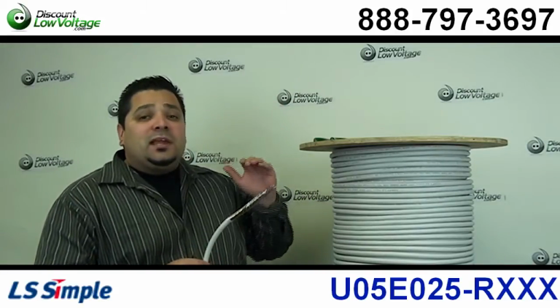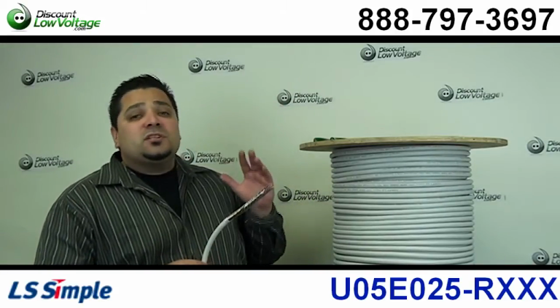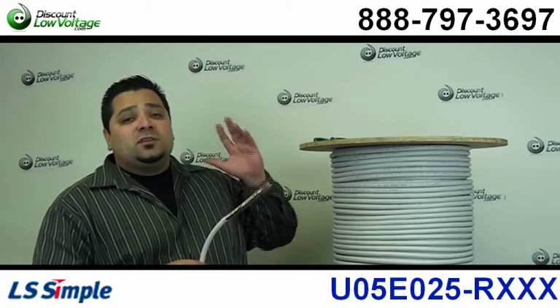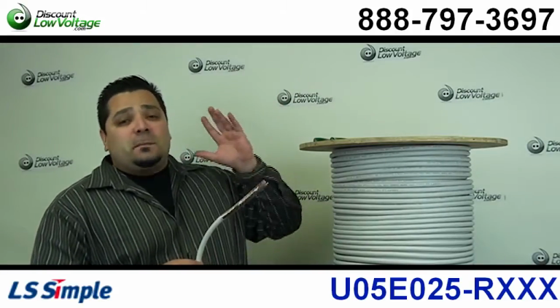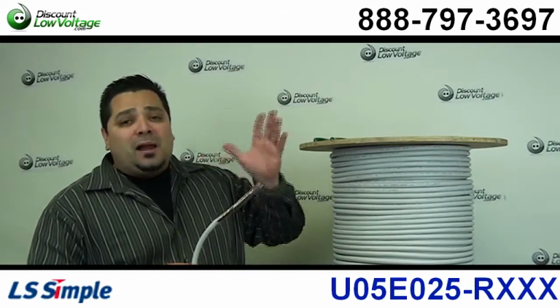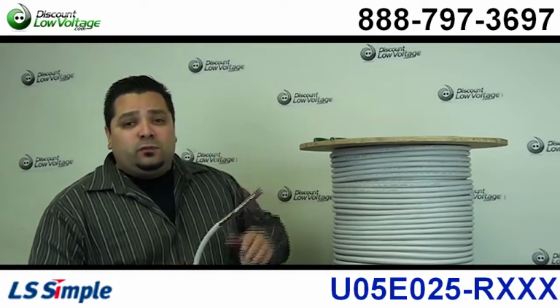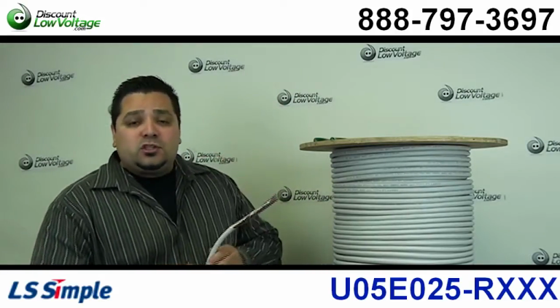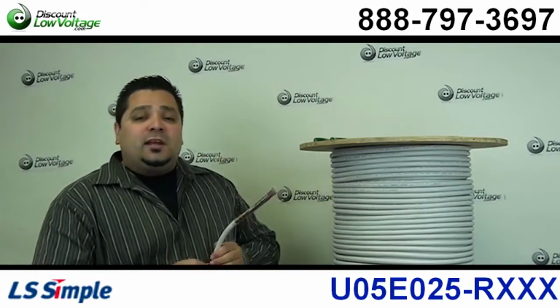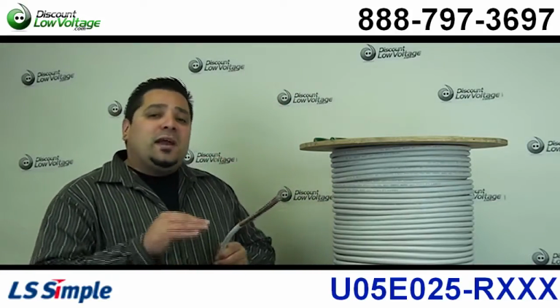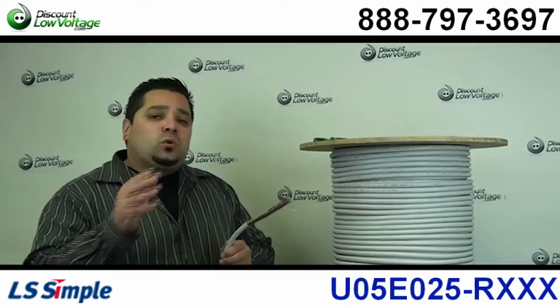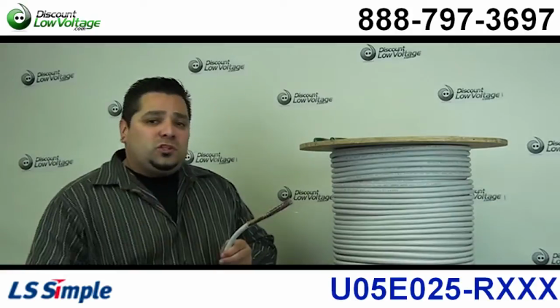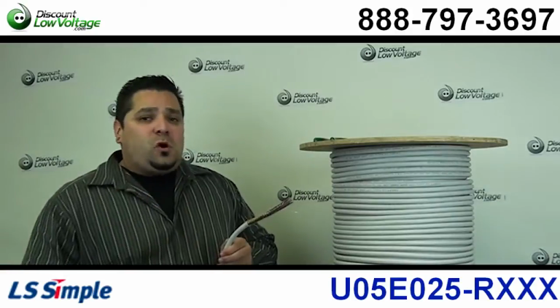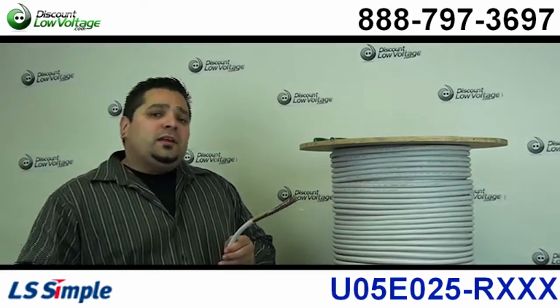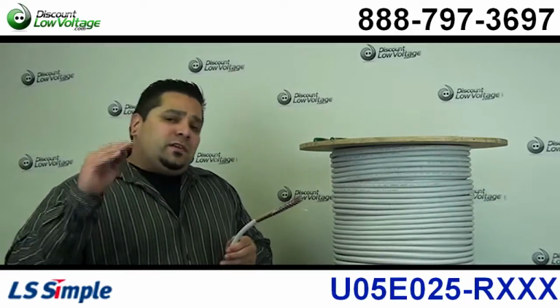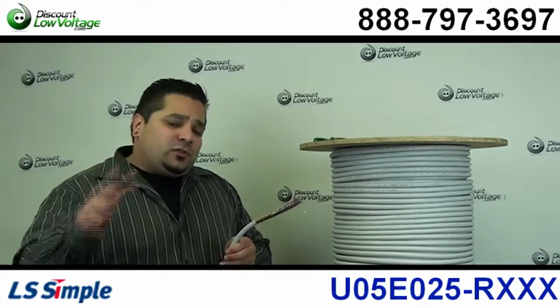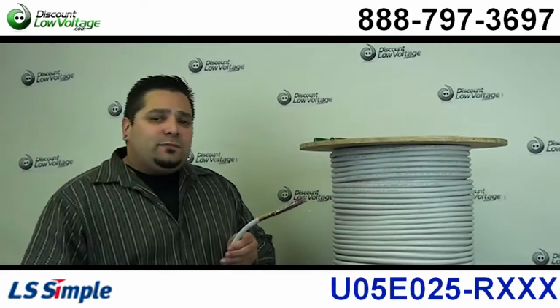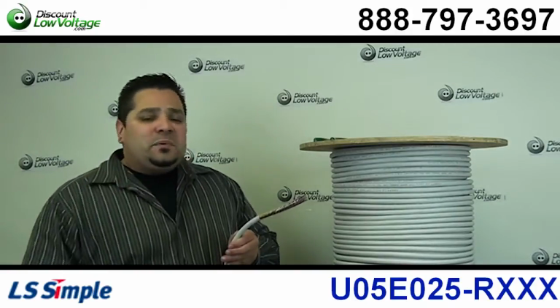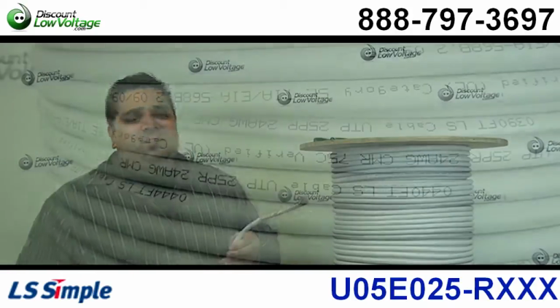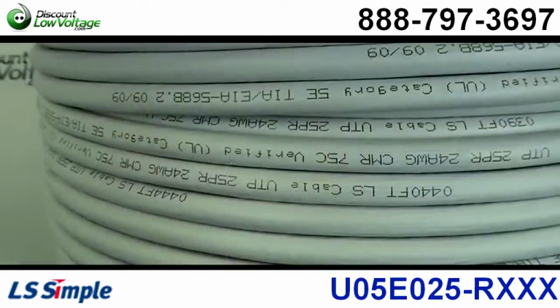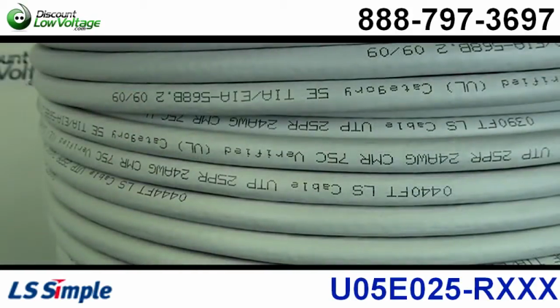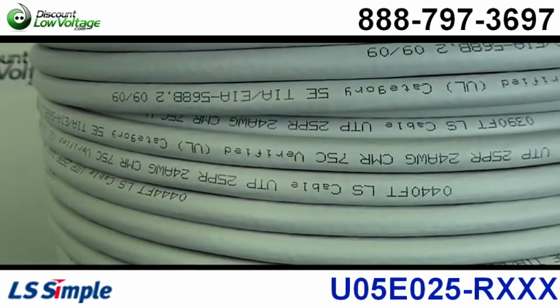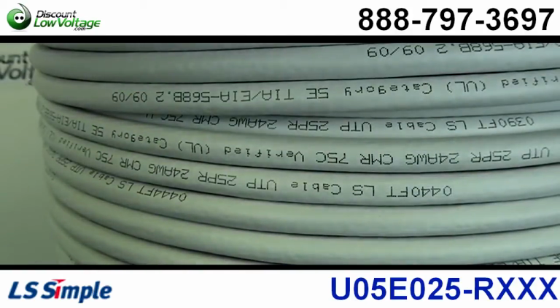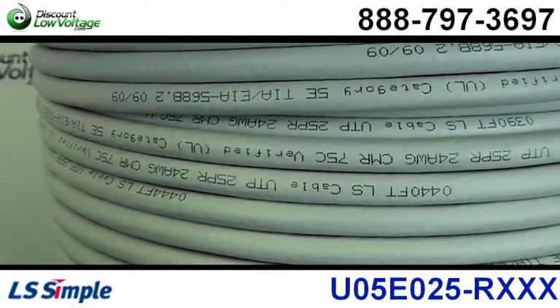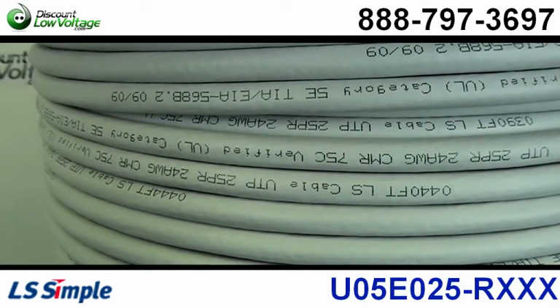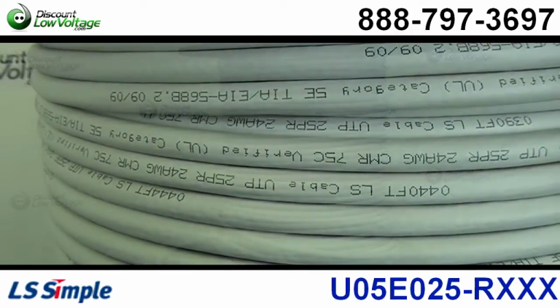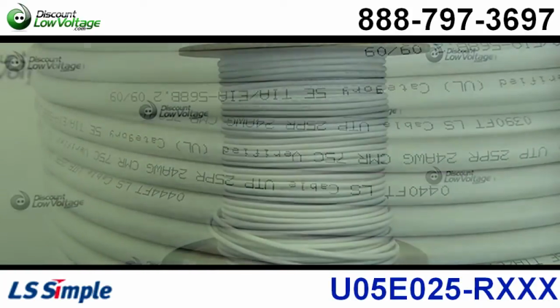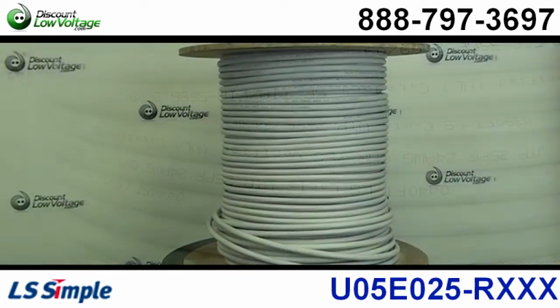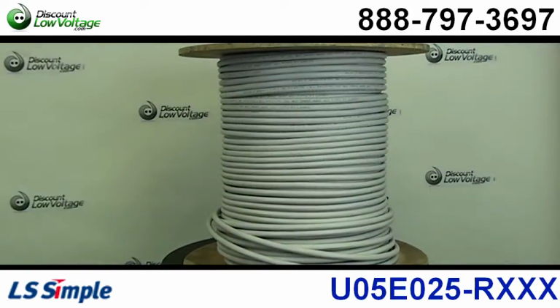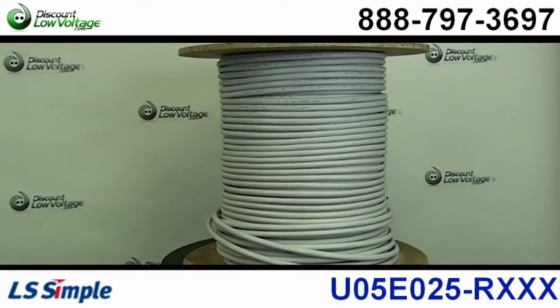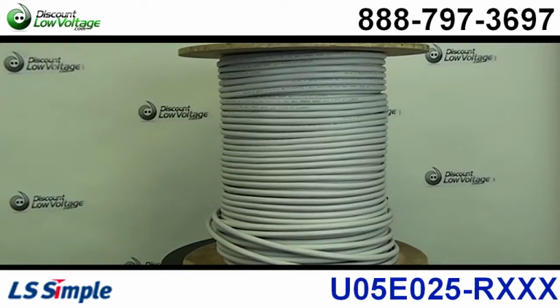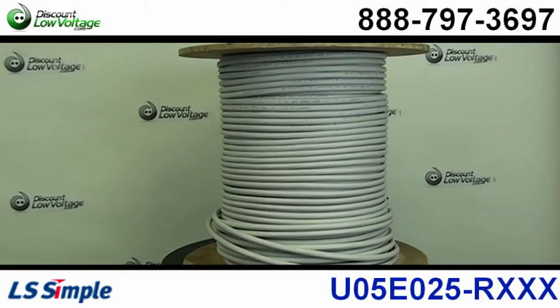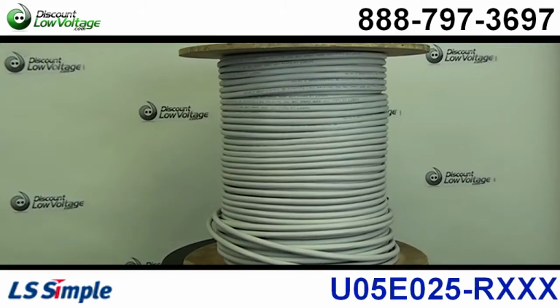We sell this by the foot, so you can go ahead and order what you want. If you need a 30-foot piece, no problem. If you need an 800-foot piece, that's no problem also.